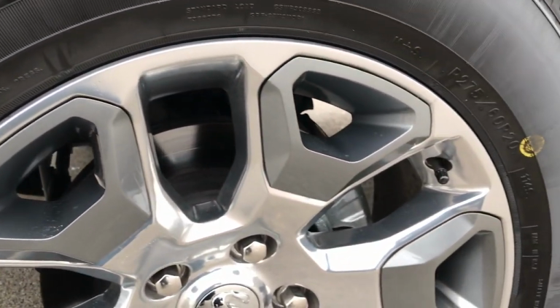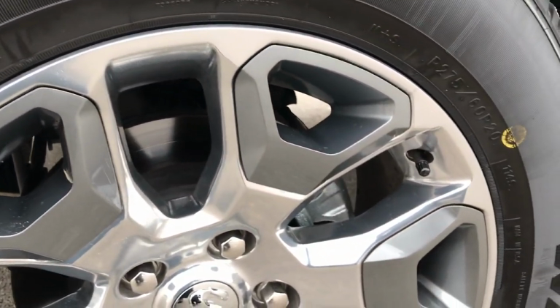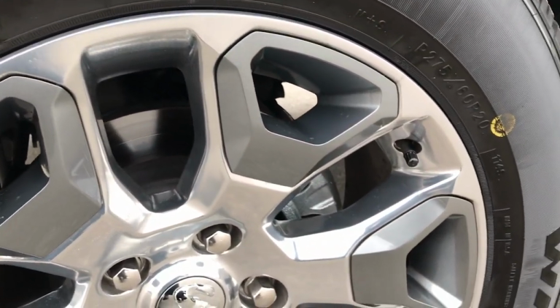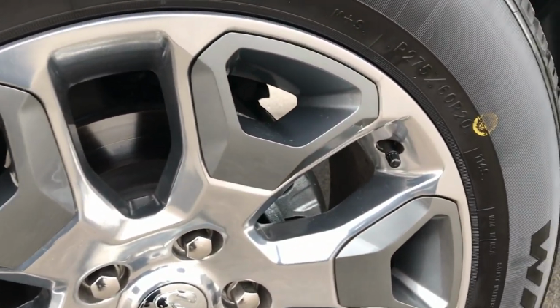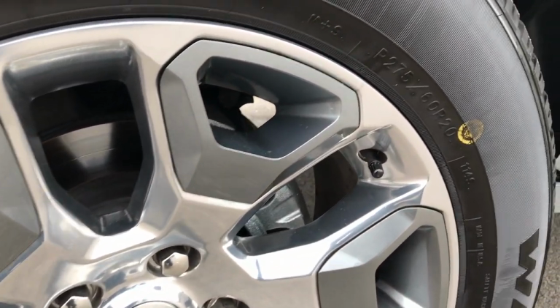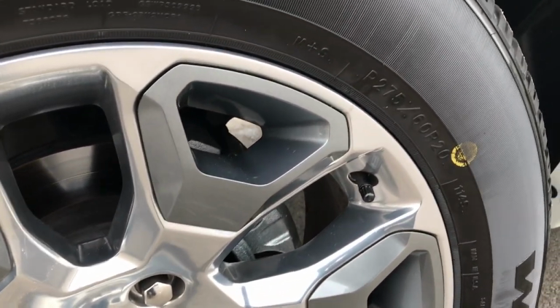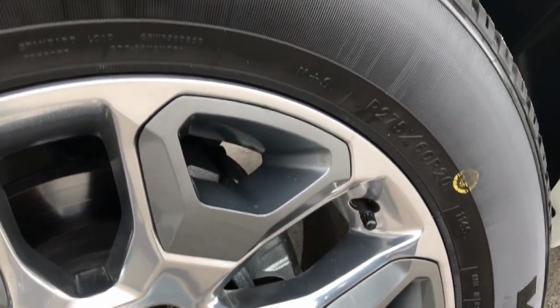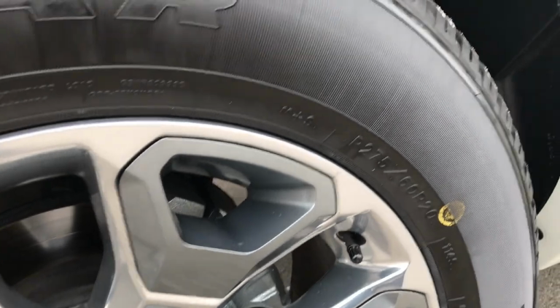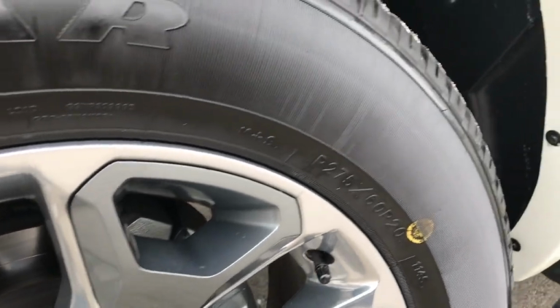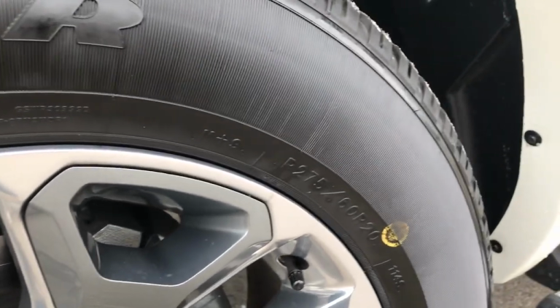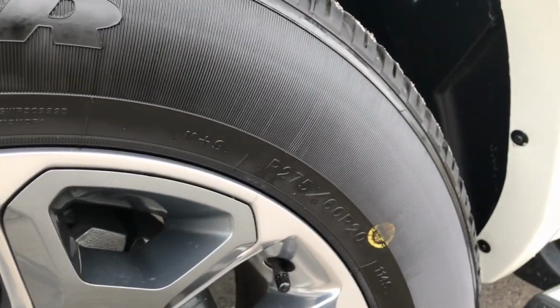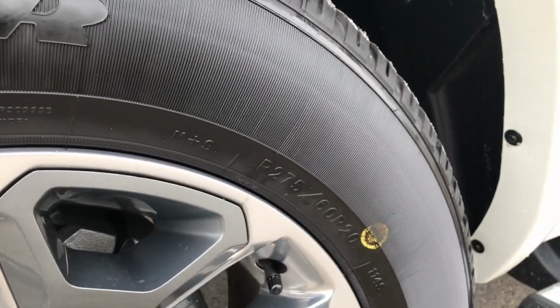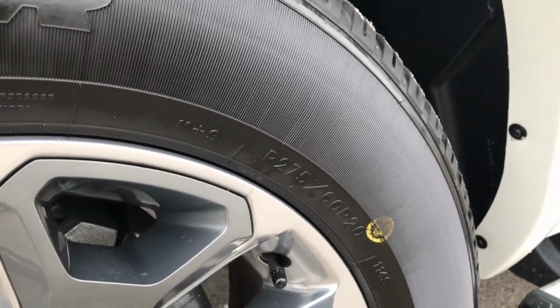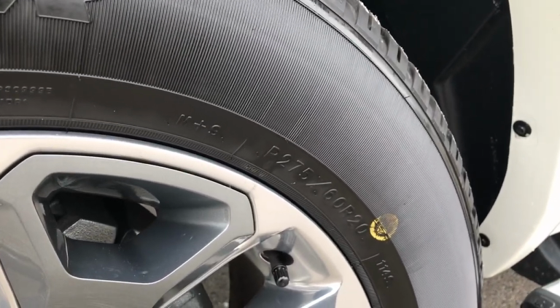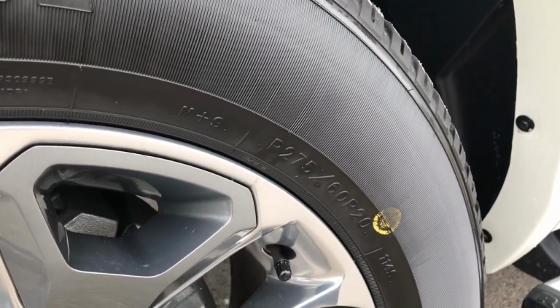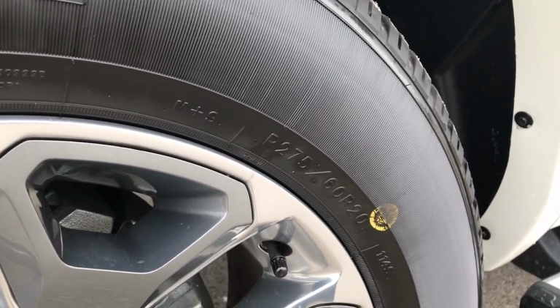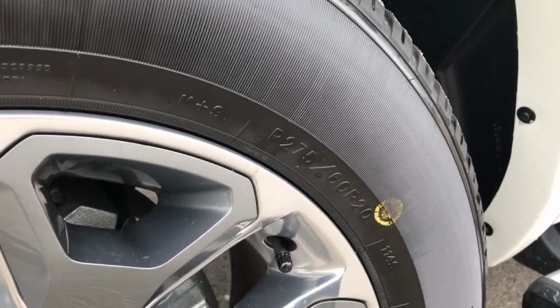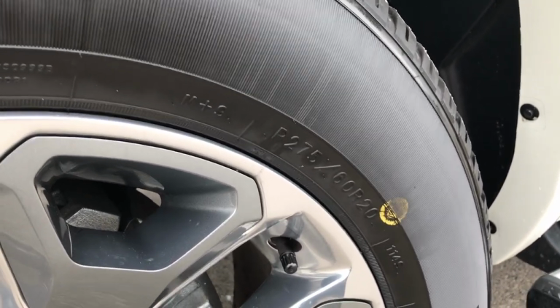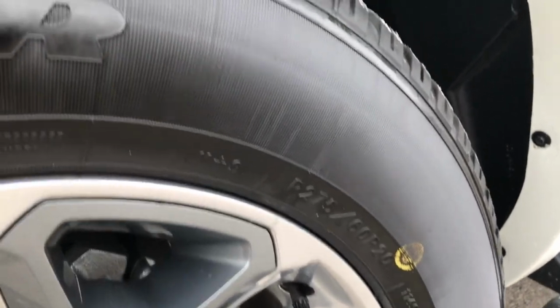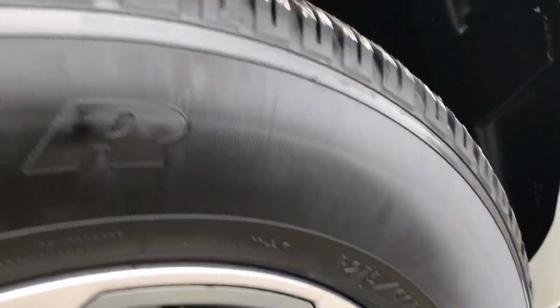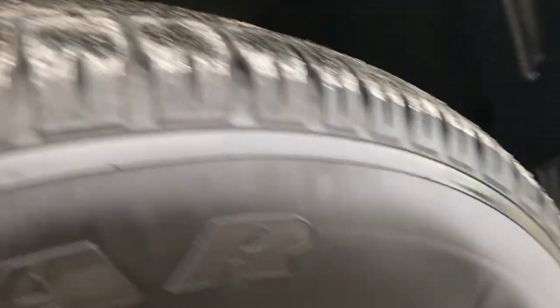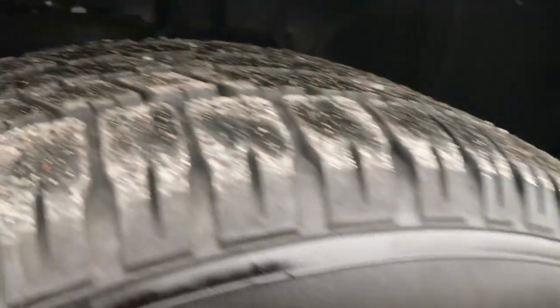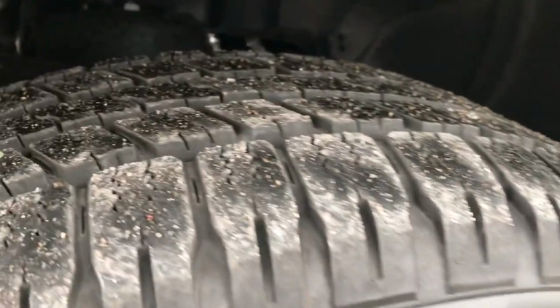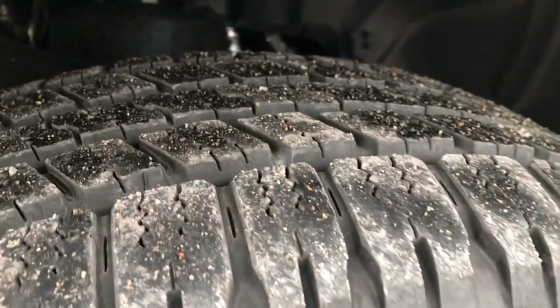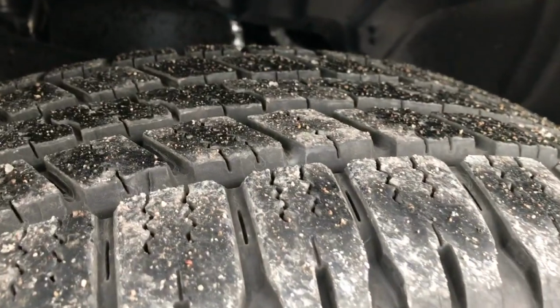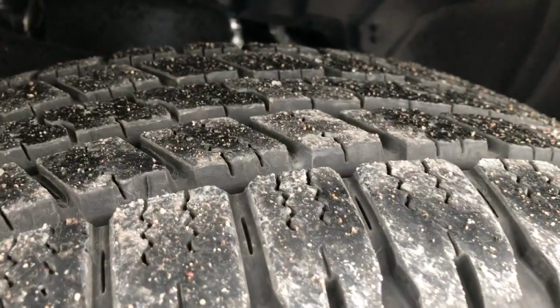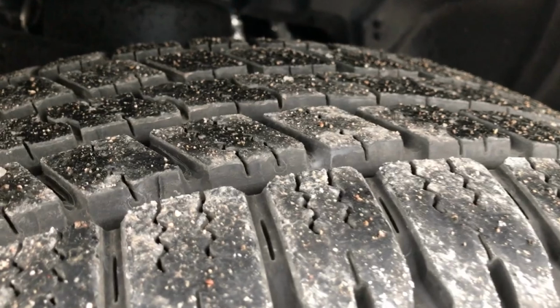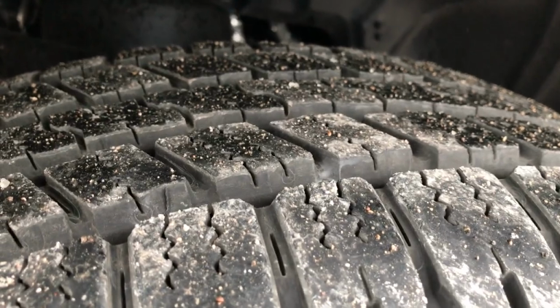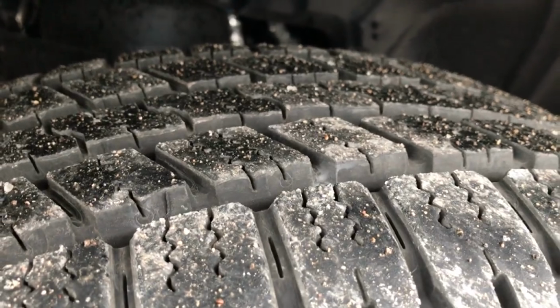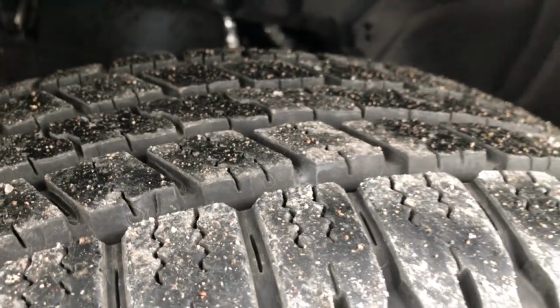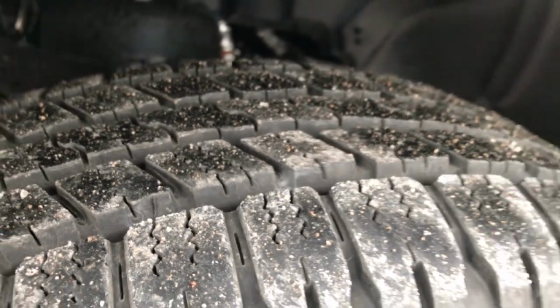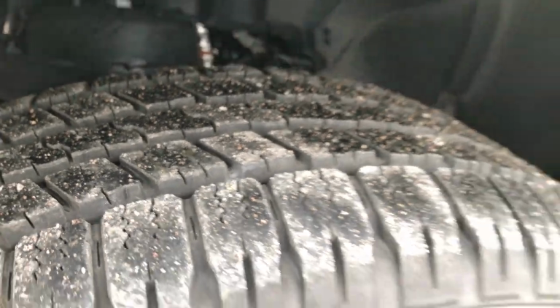20 inch limited rims with the Goodyear Wrangler 275/60R20 tires, and these tires have just about all the tread left.